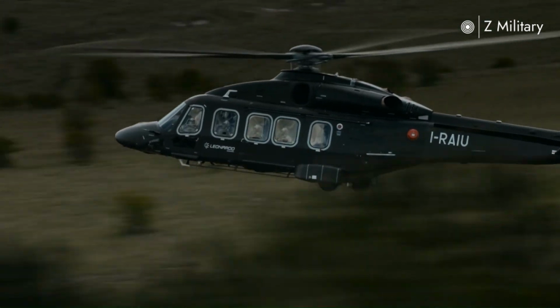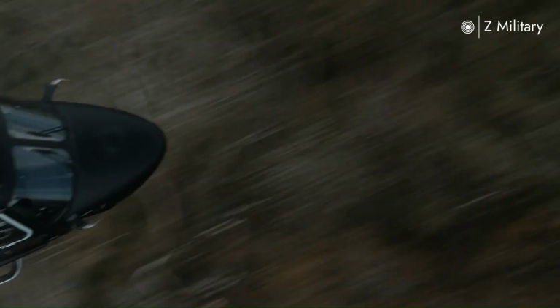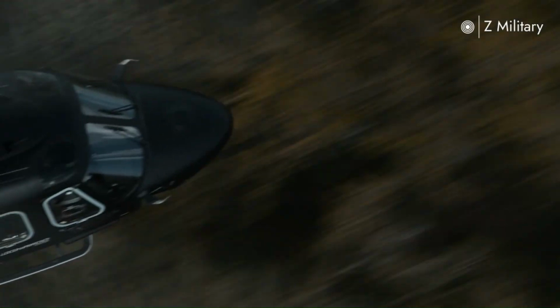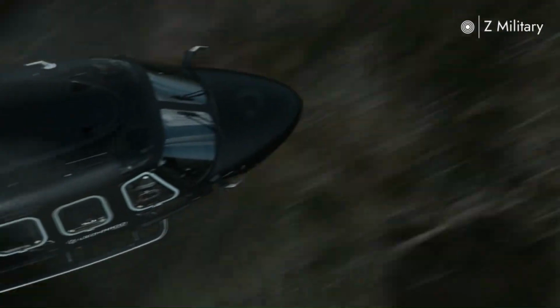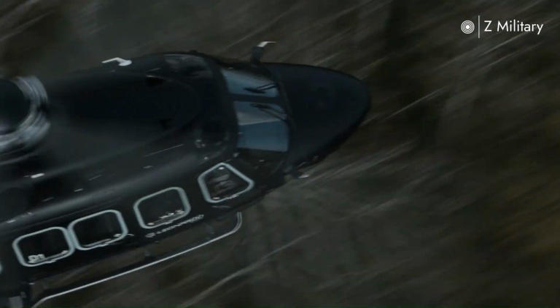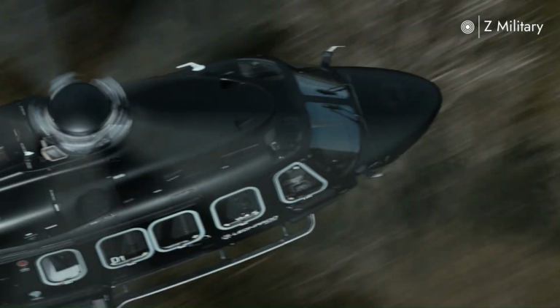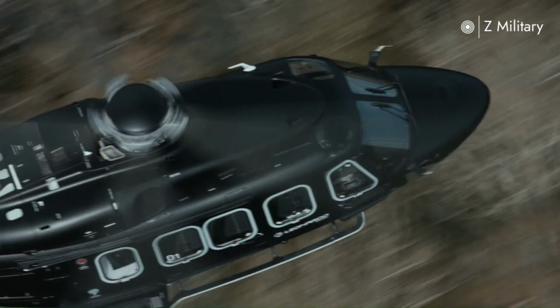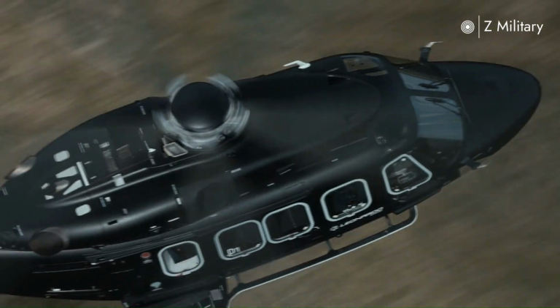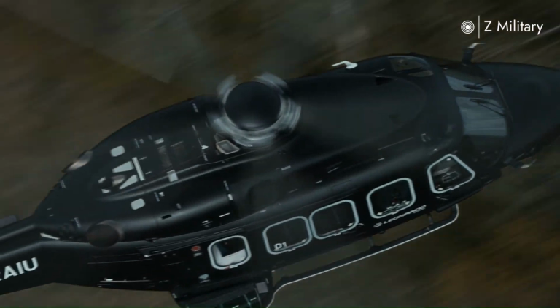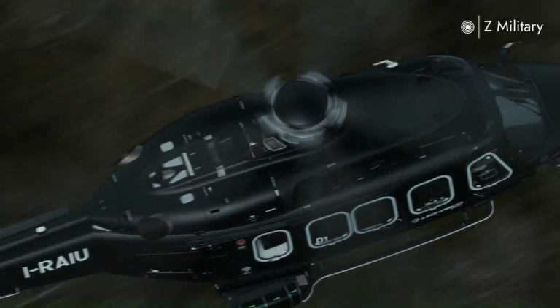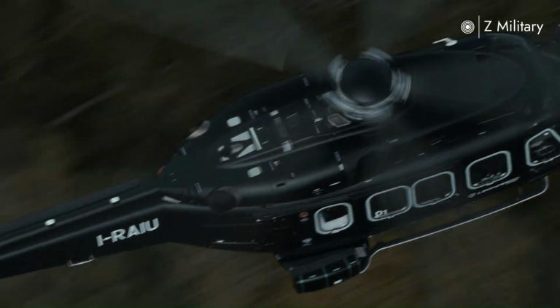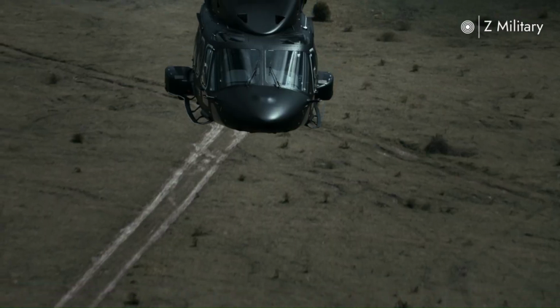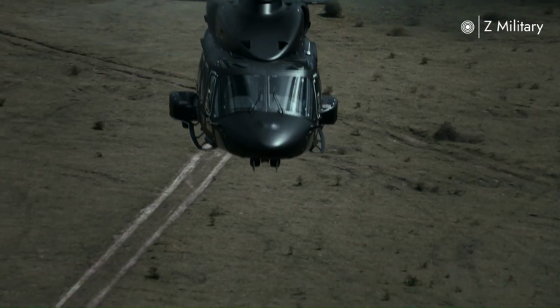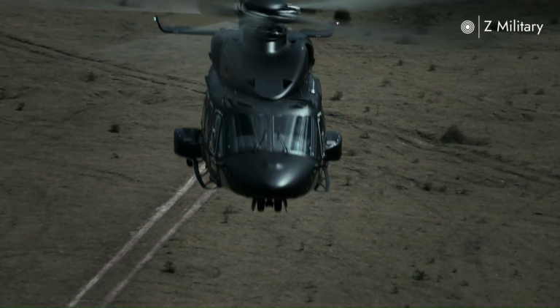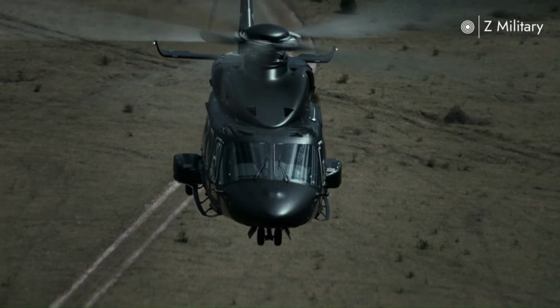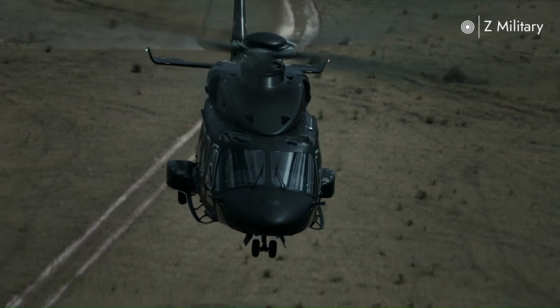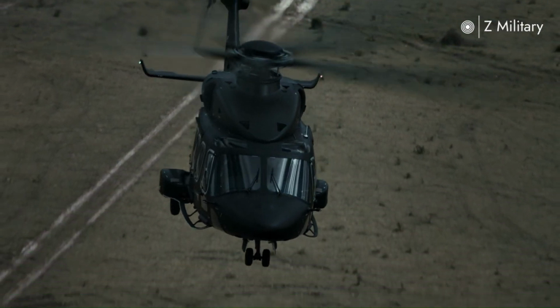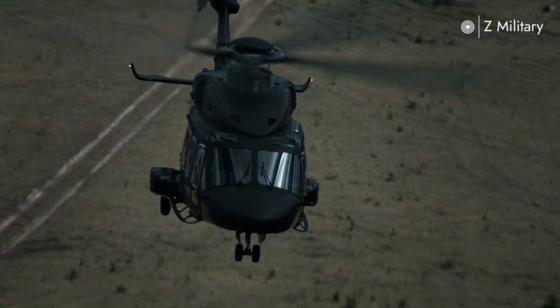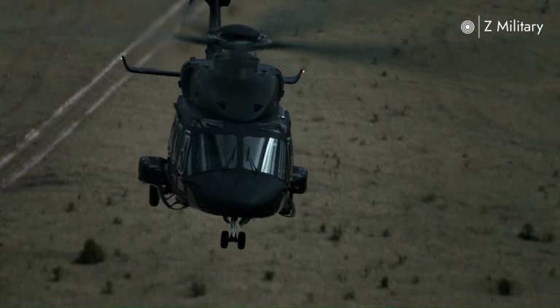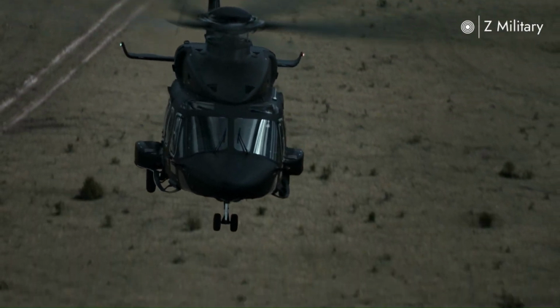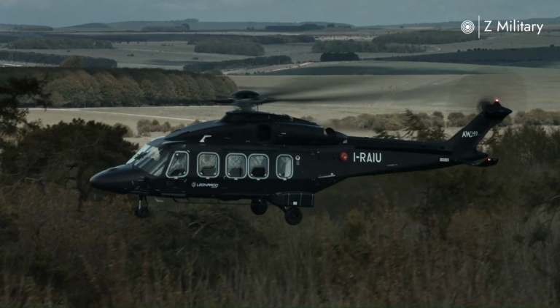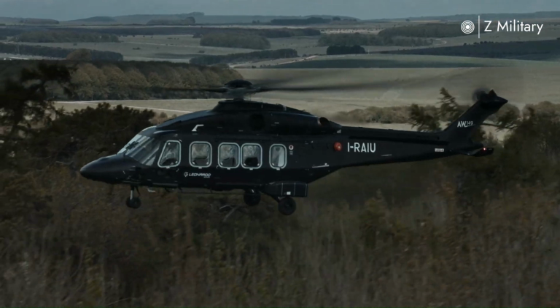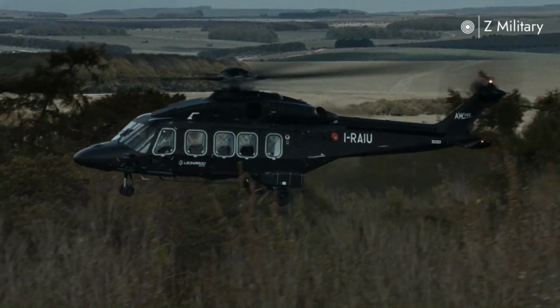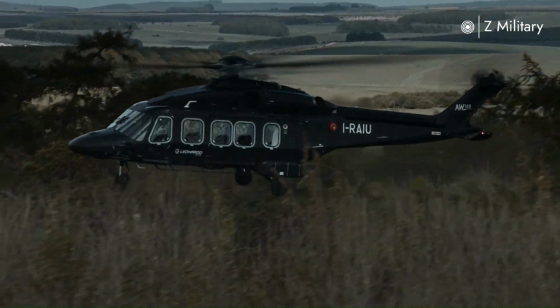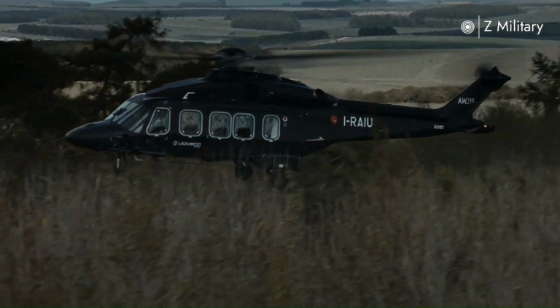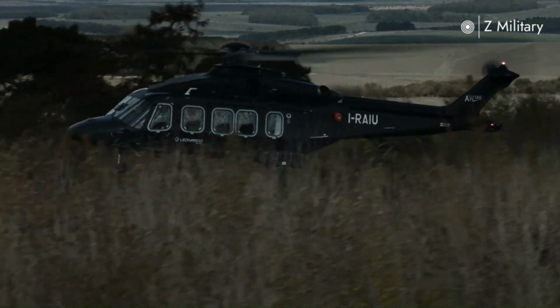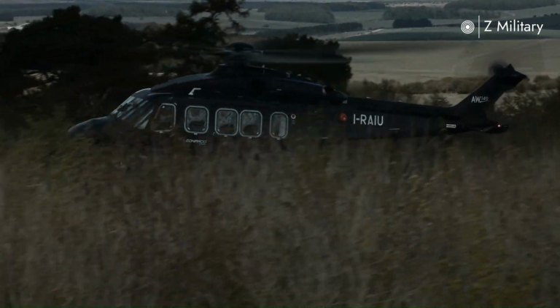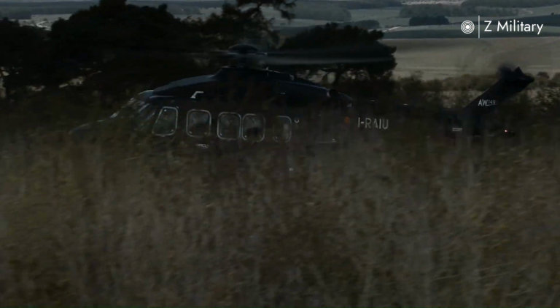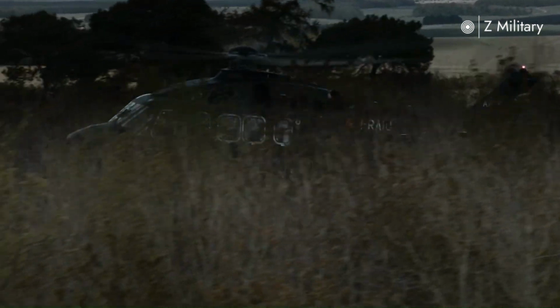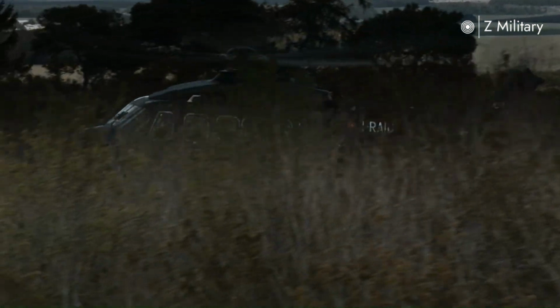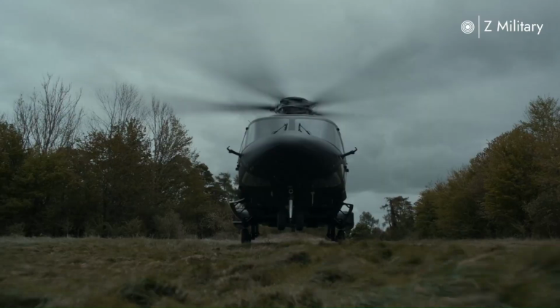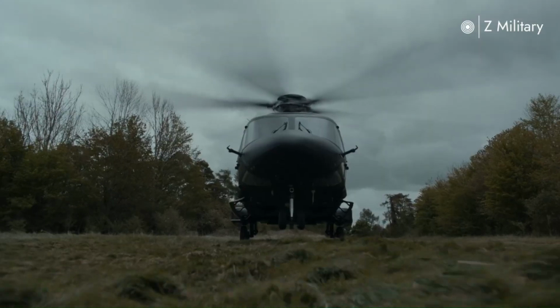The combination of transport capability, durability, and versatility makes the AW149 one of the most efficient and reliable modern multi-role helicopters for various military applications around the world.